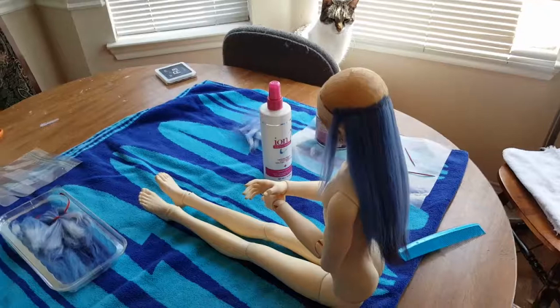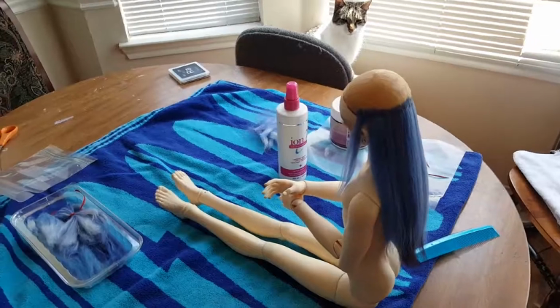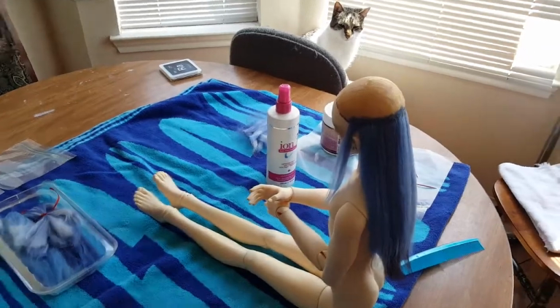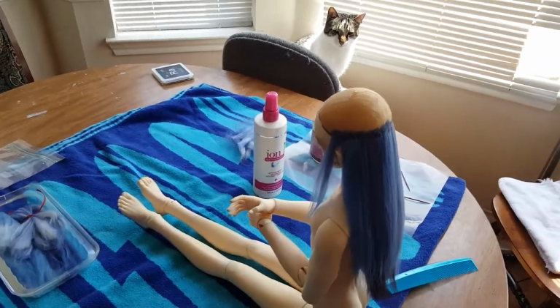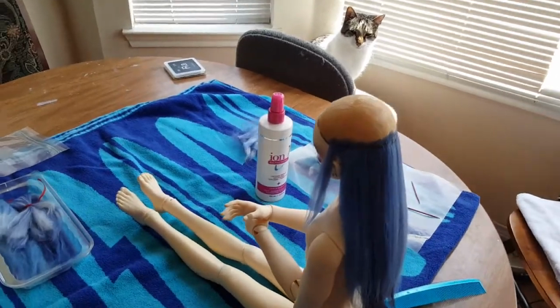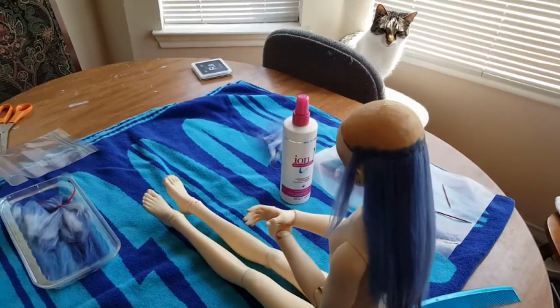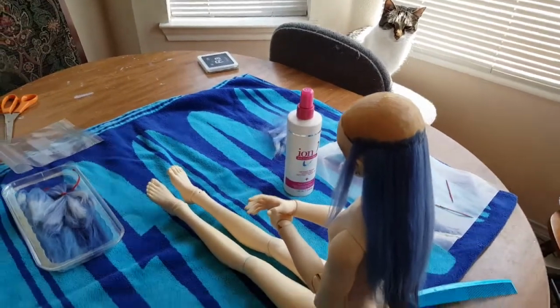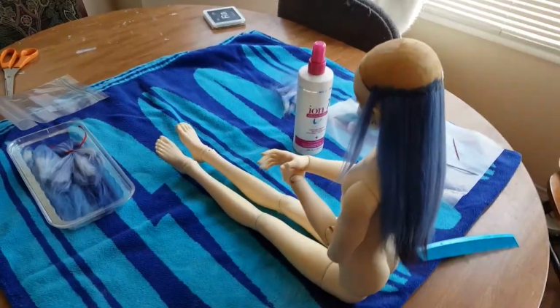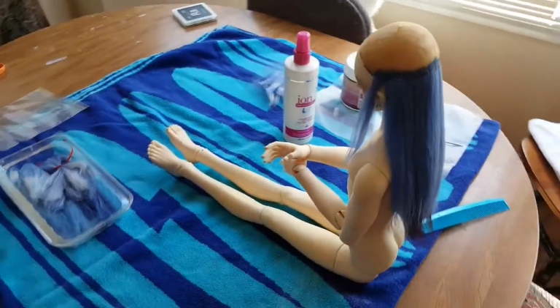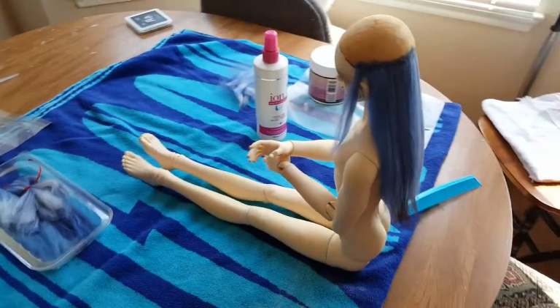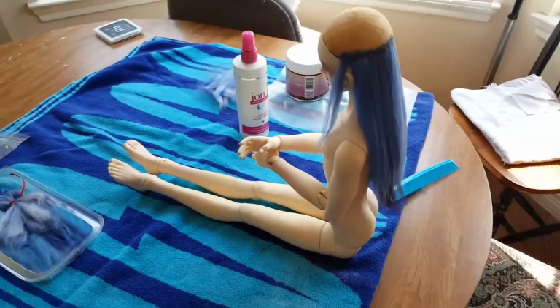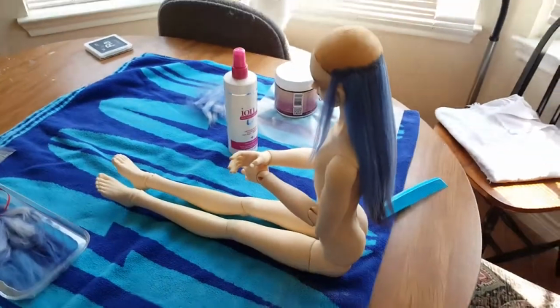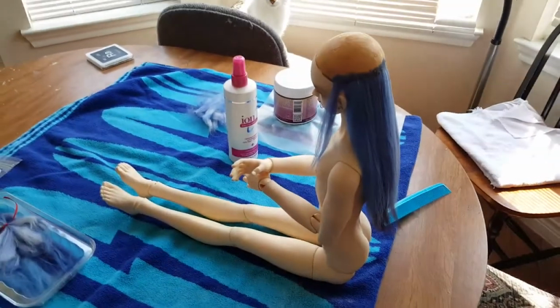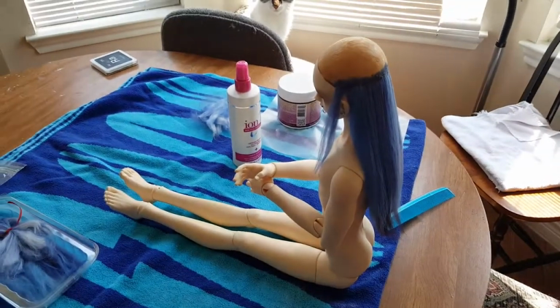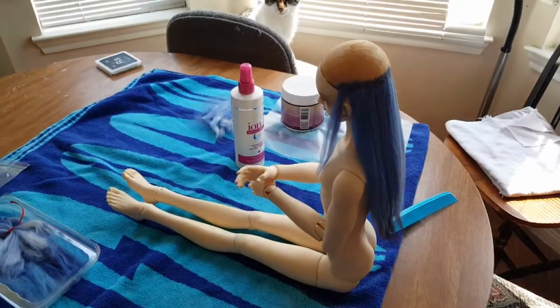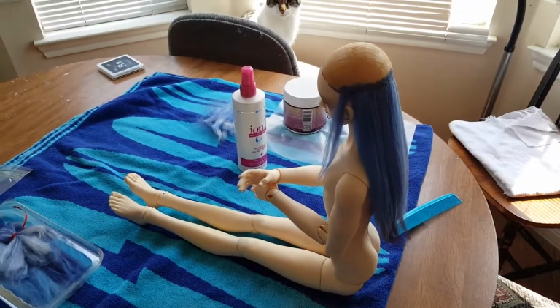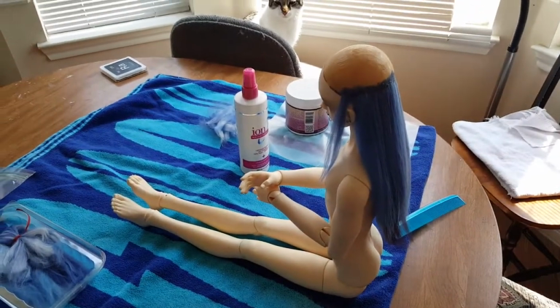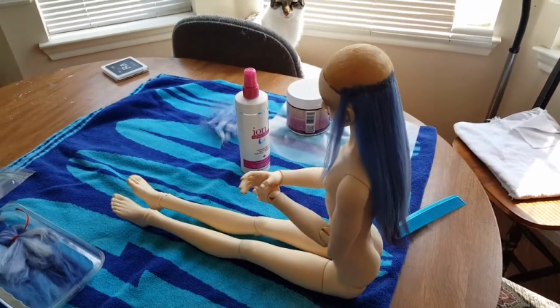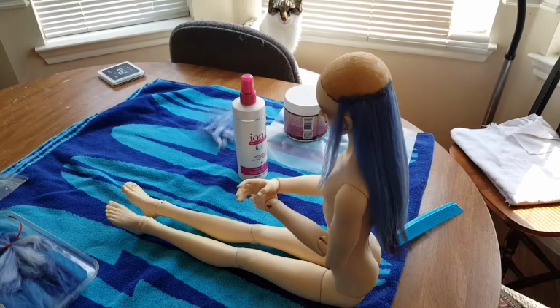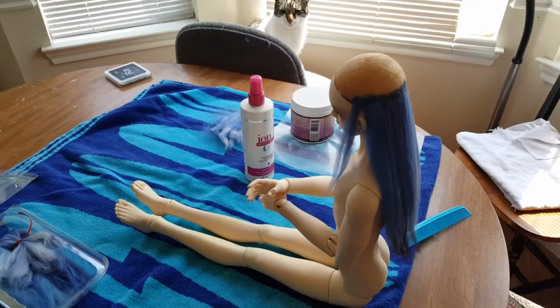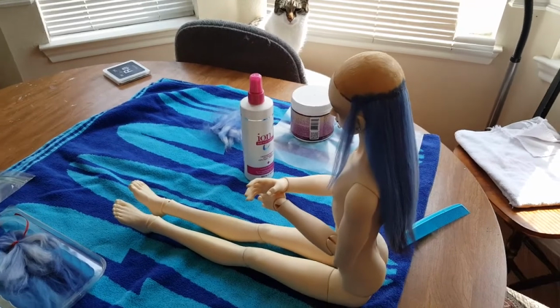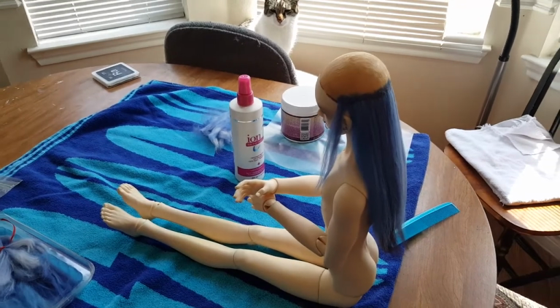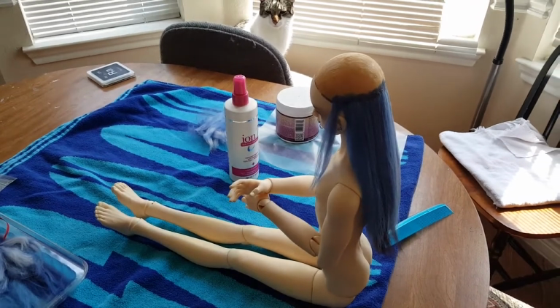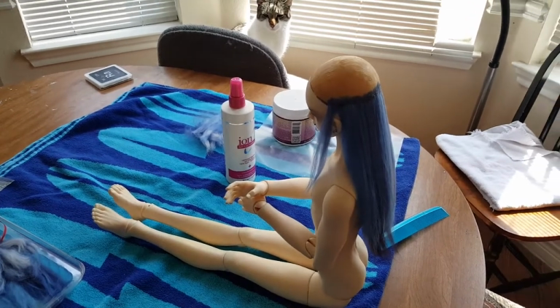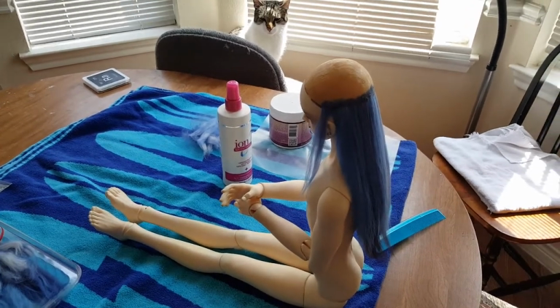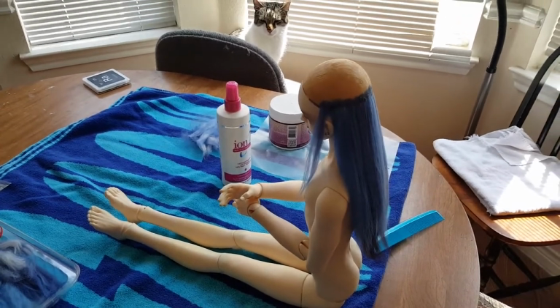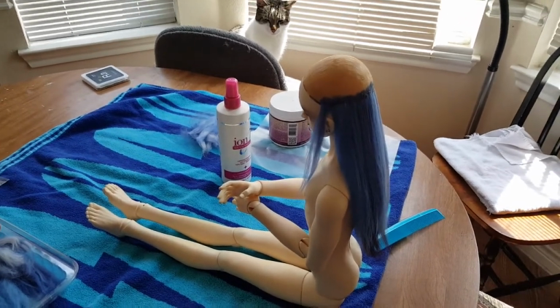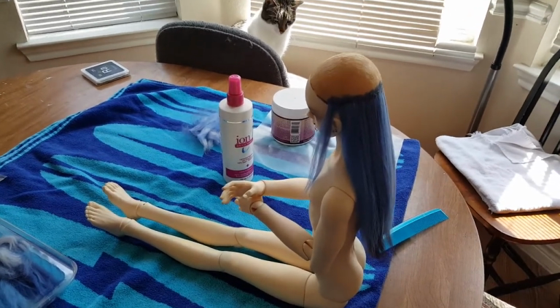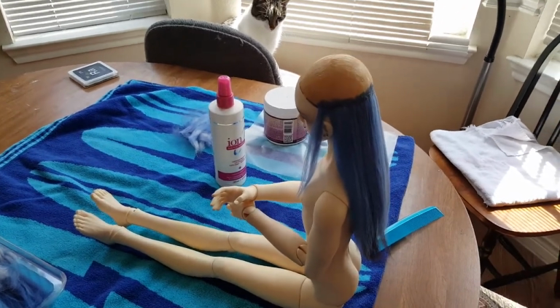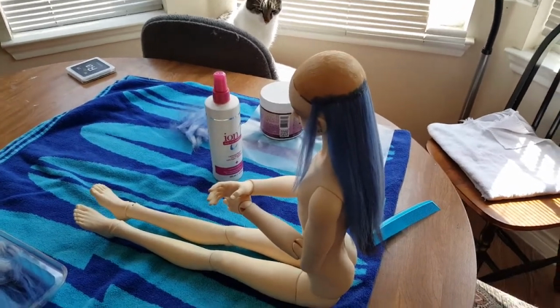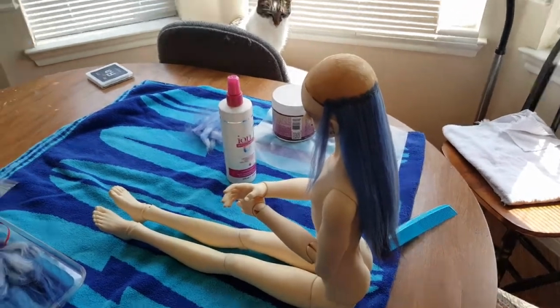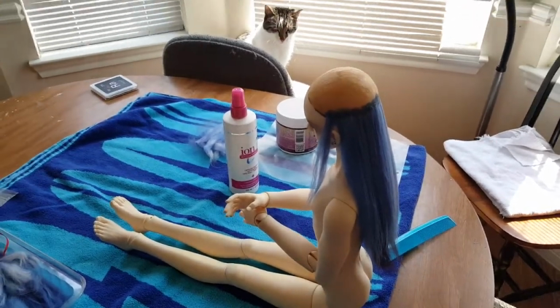Hey guys, Chronically Spaced here. It's been a really long time since I made a dolly video, so I thought I would do one really quick to show you what I've been working on.